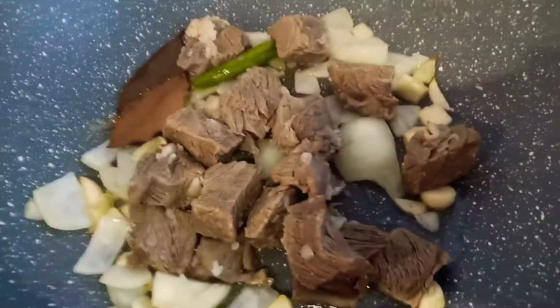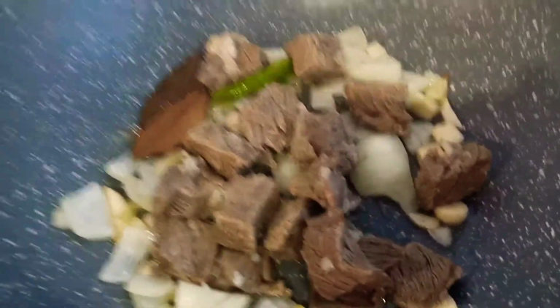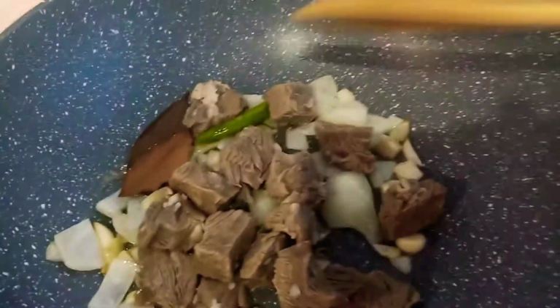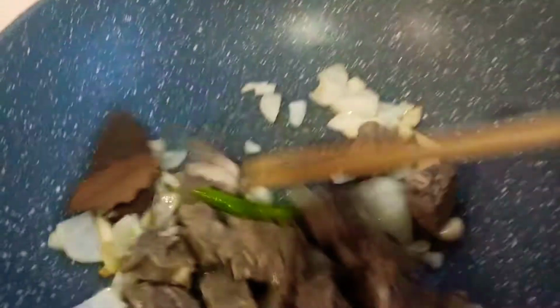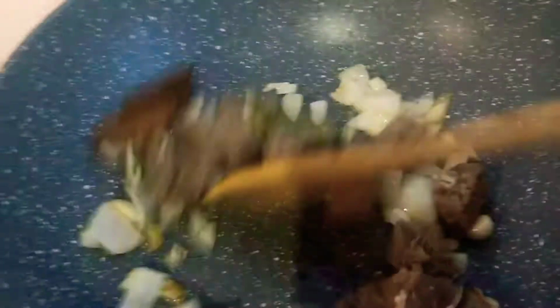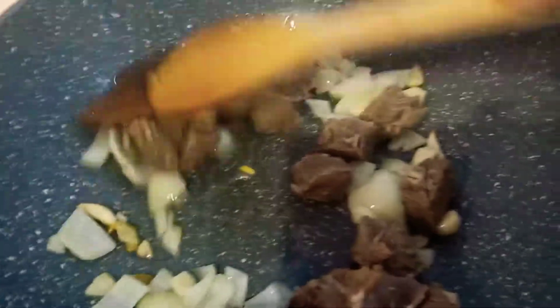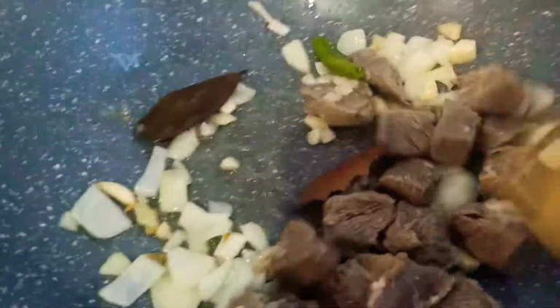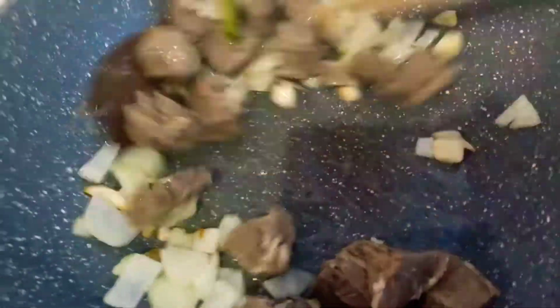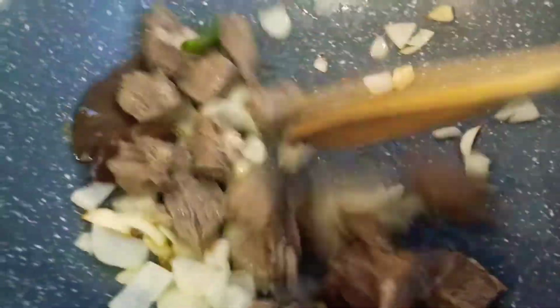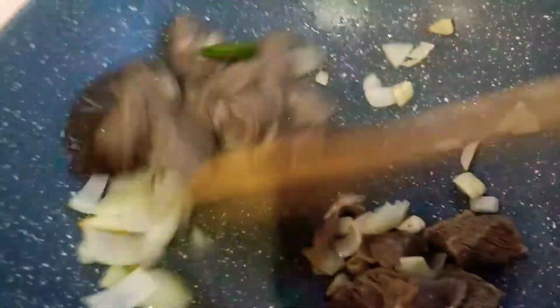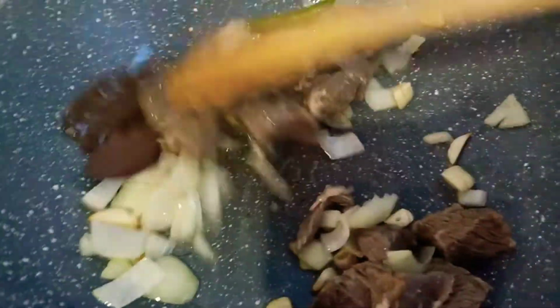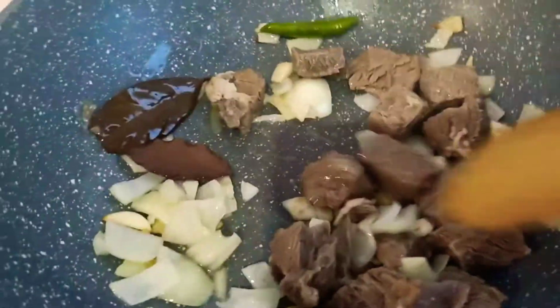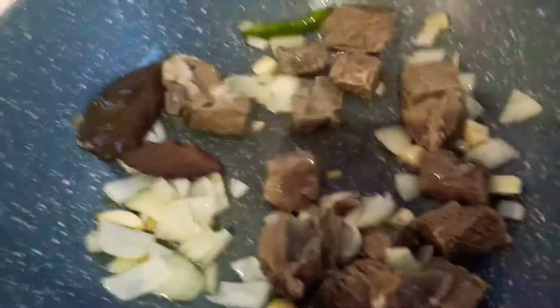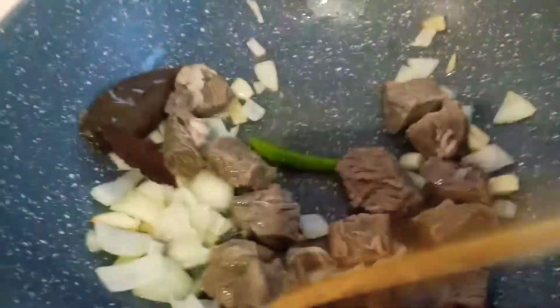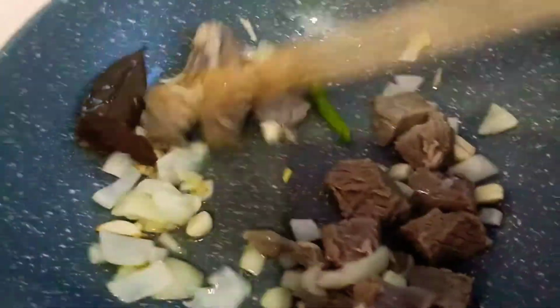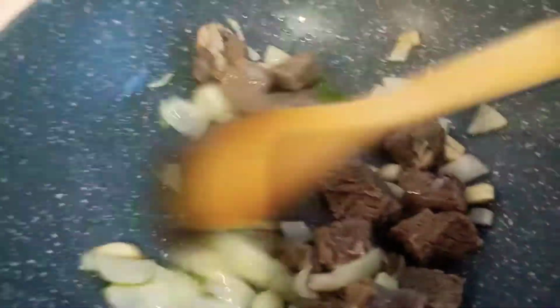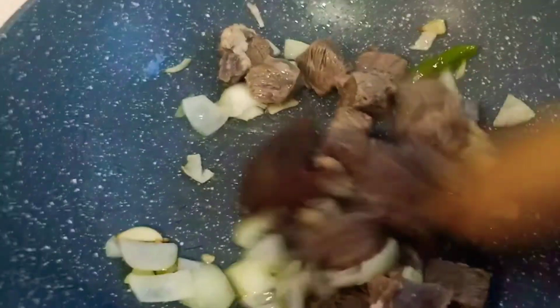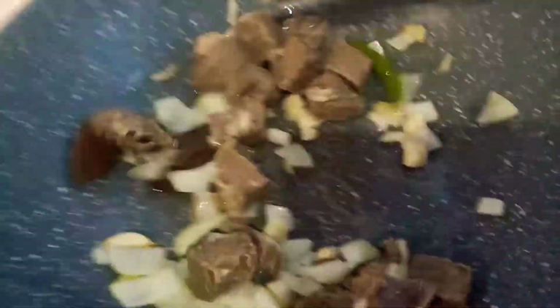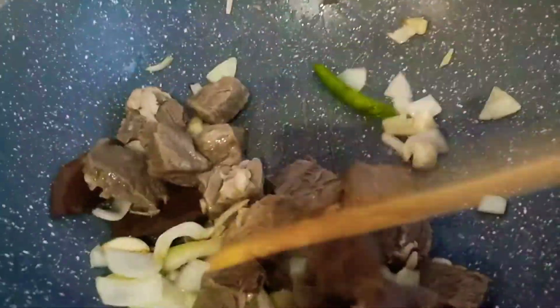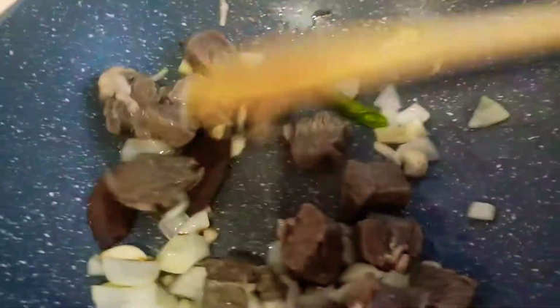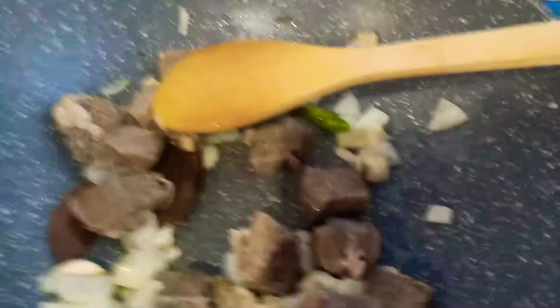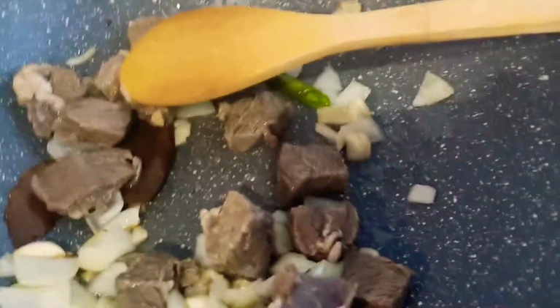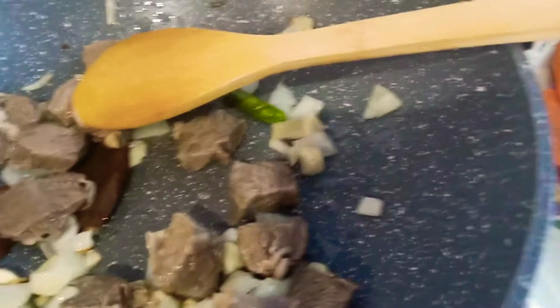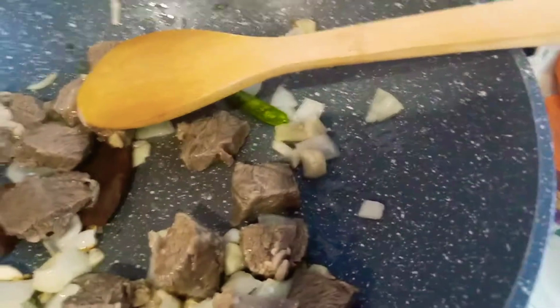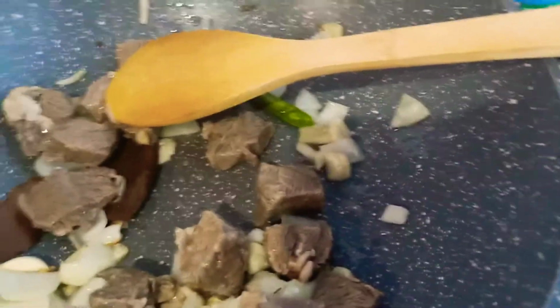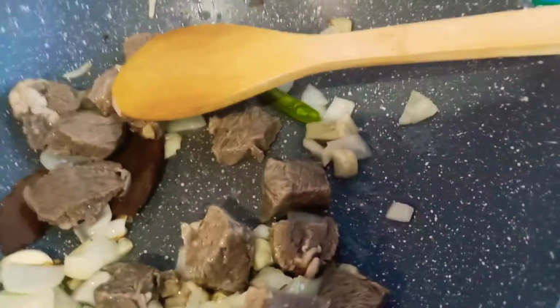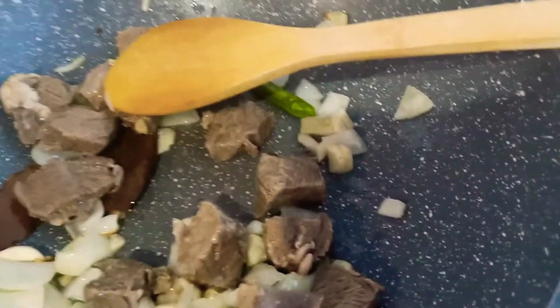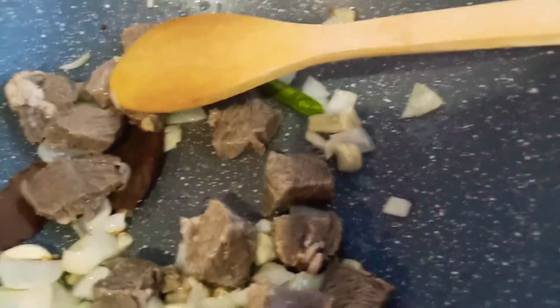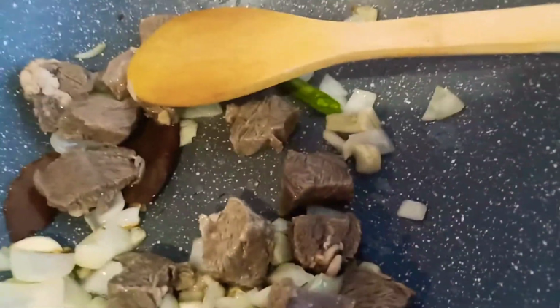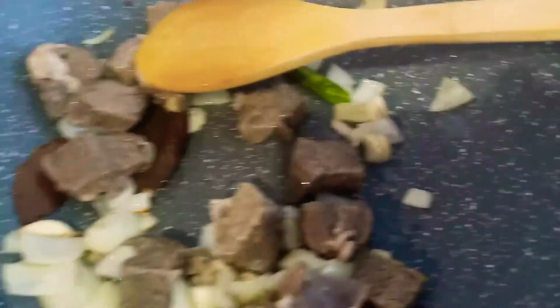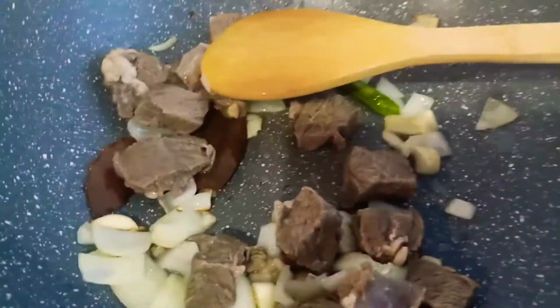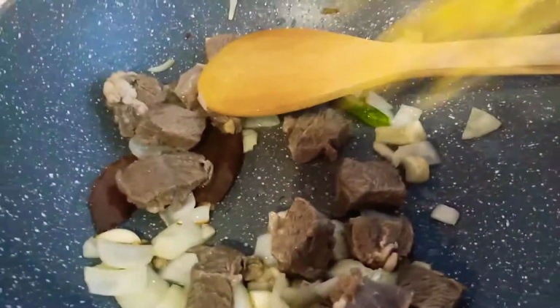I will add the beef and stir quite a bit, then I will add this ginger.